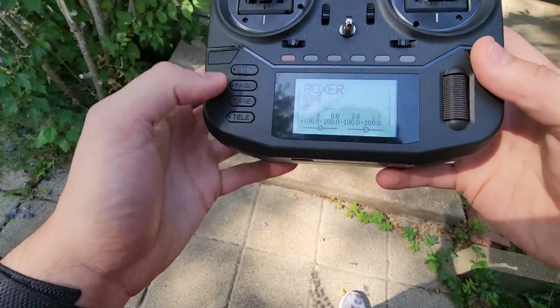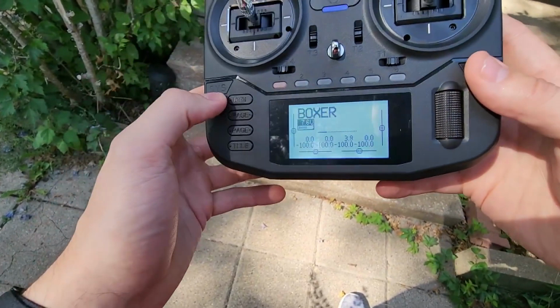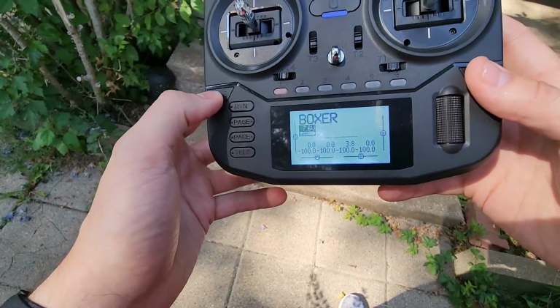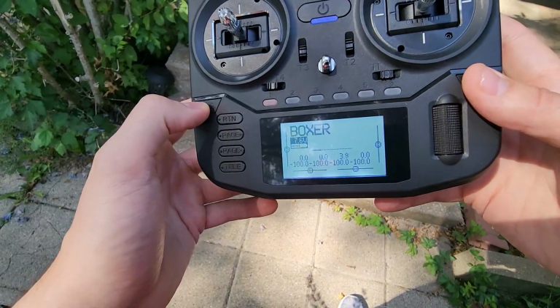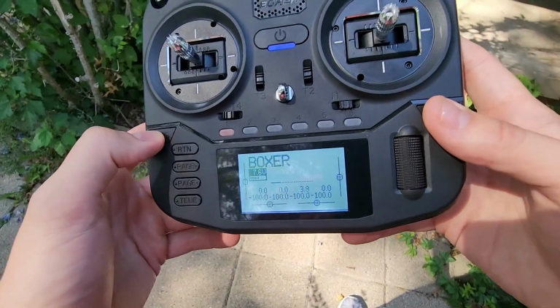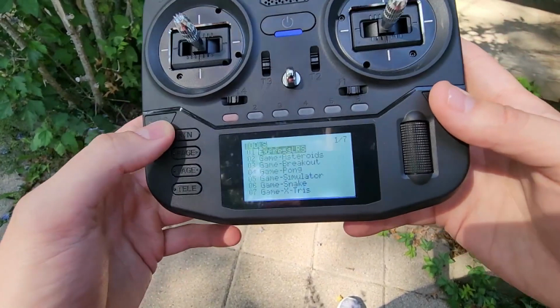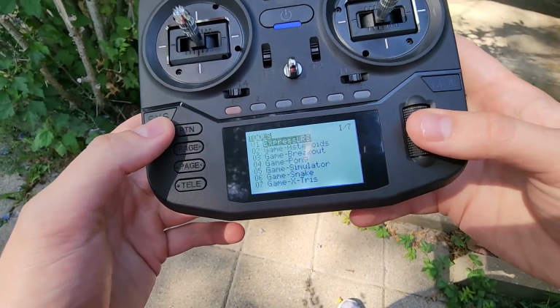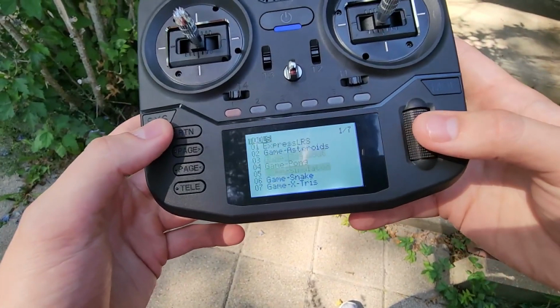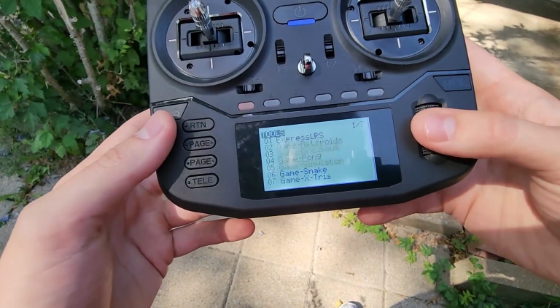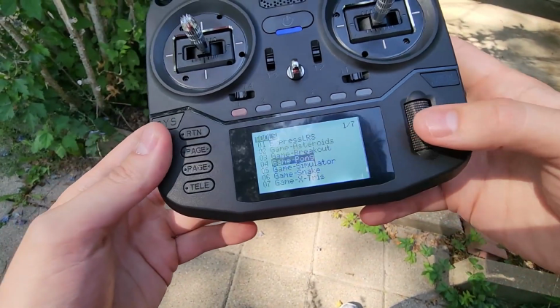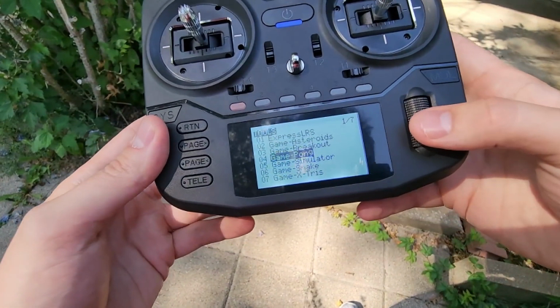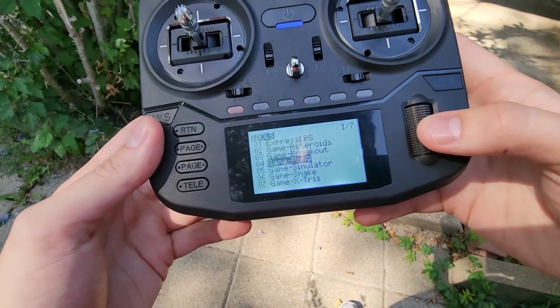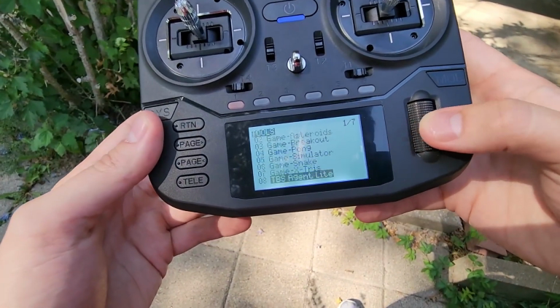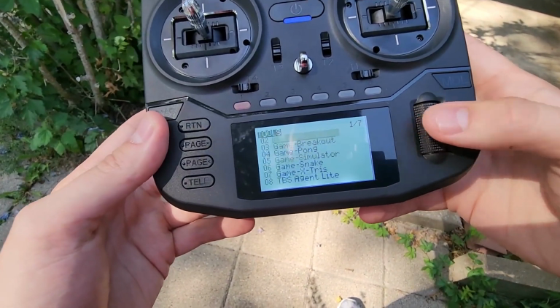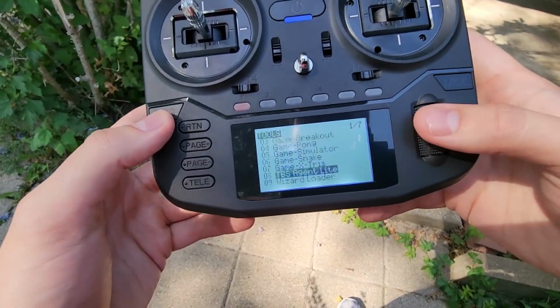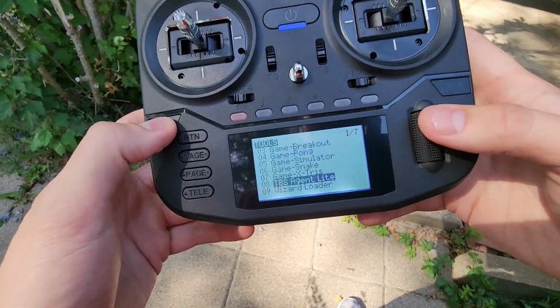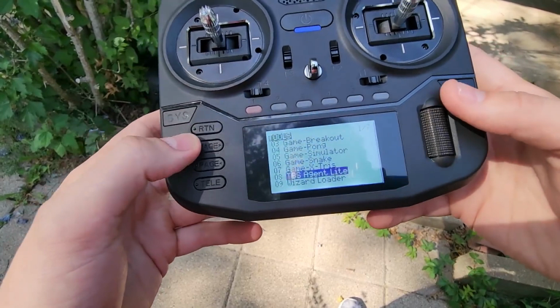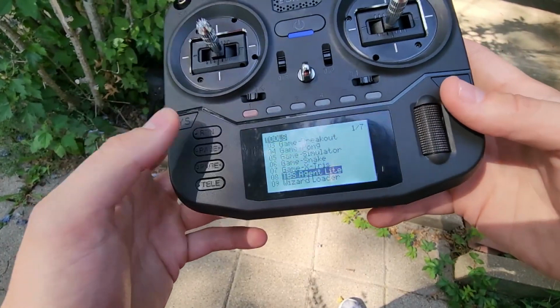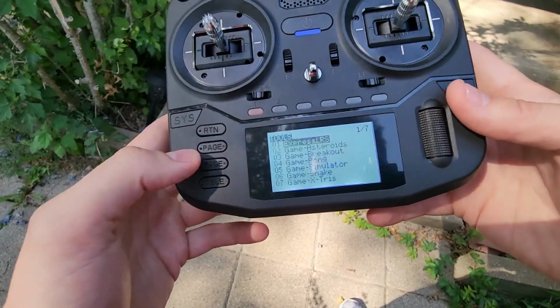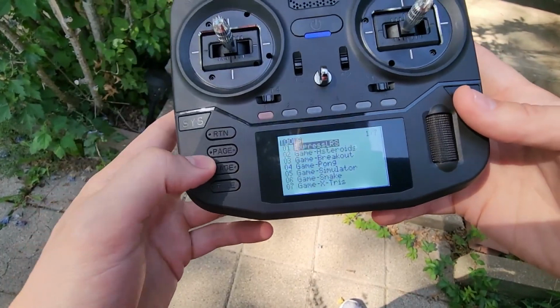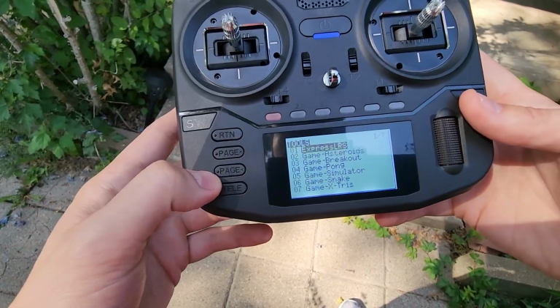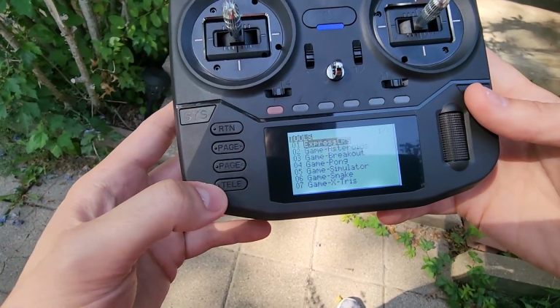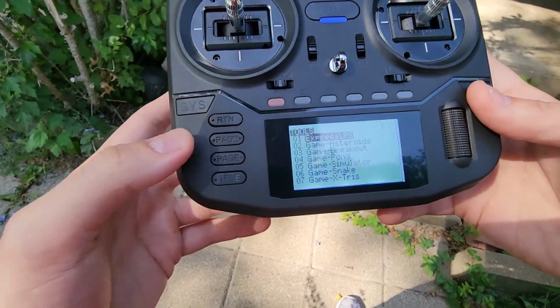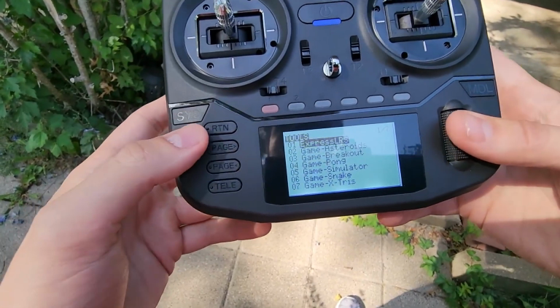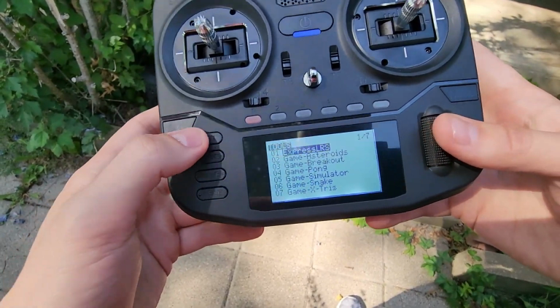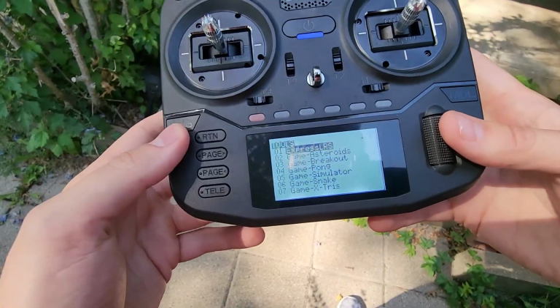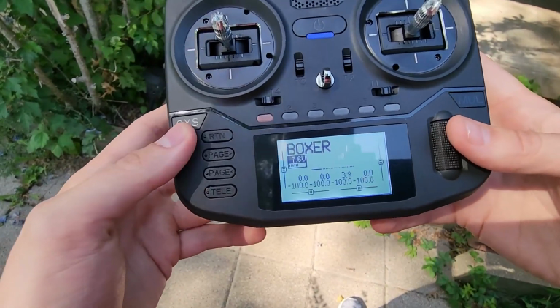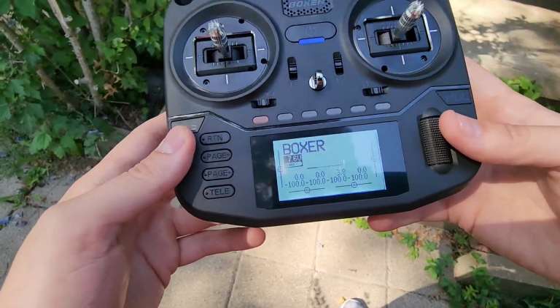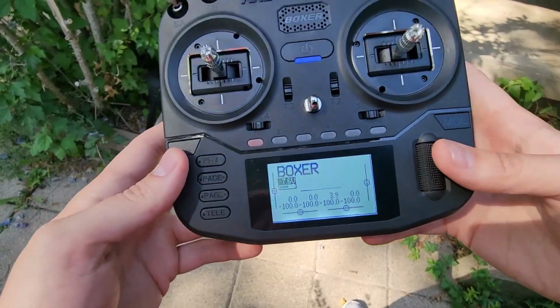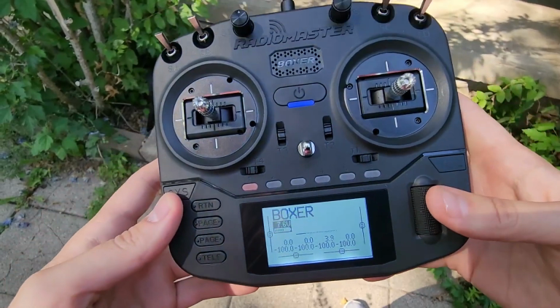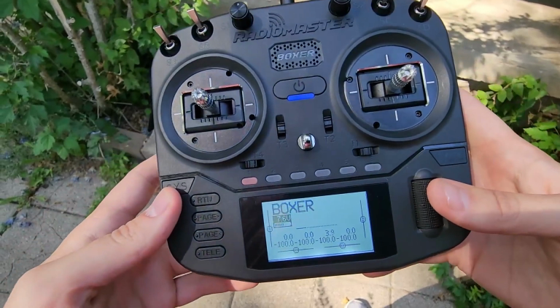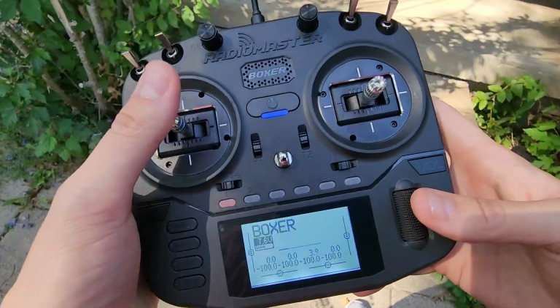As far as the menus, you can see here and just click system, run through it, use this little scroll wheel on the right to go through the modules and everything. Very cool — there's also a return button, page, tele on the left side here. I'll hit return one more time and it takes us back to the home screen.